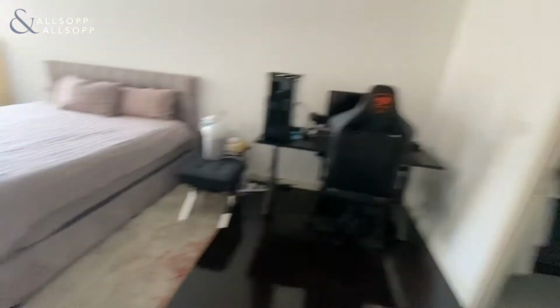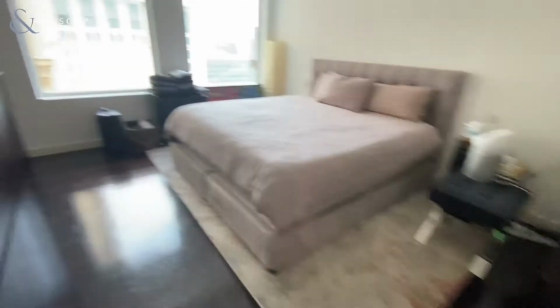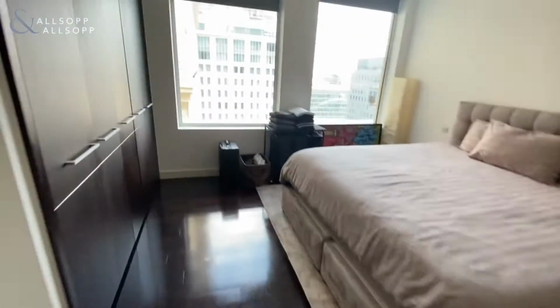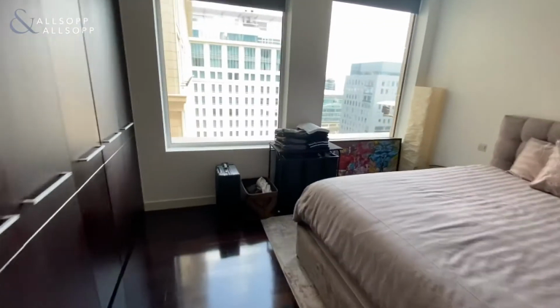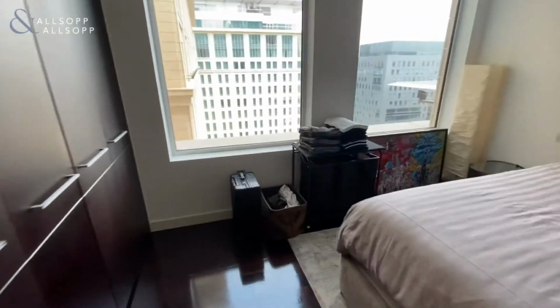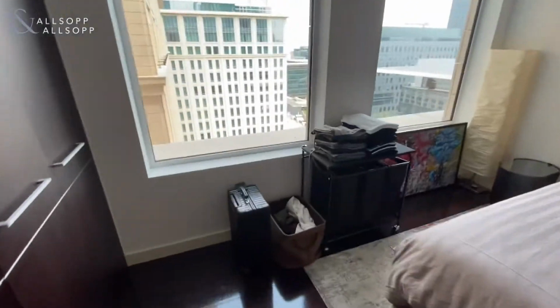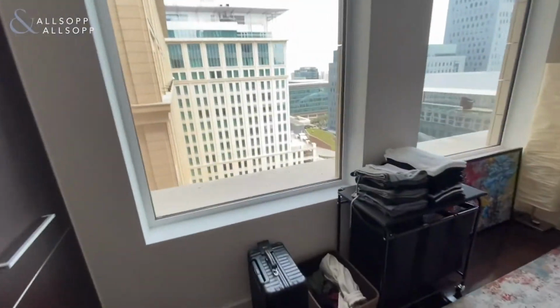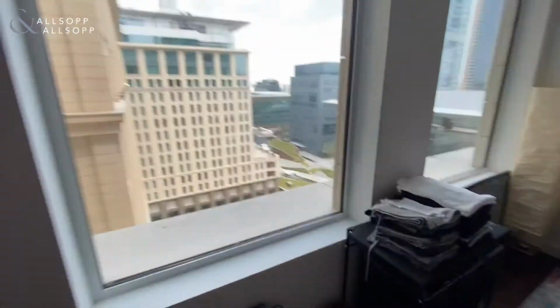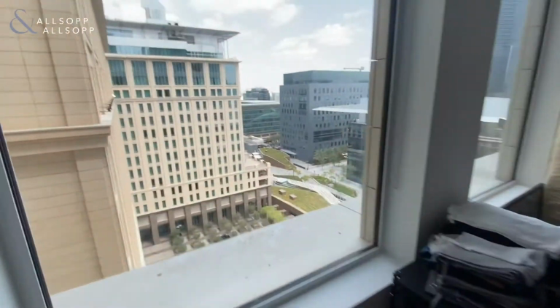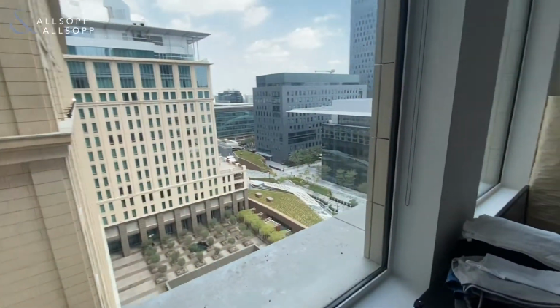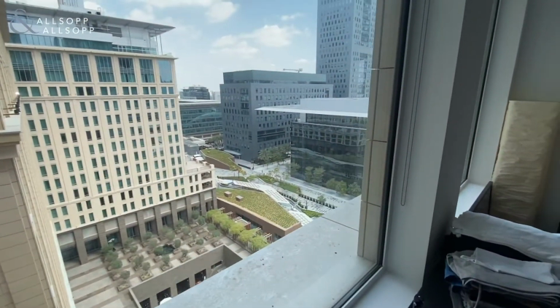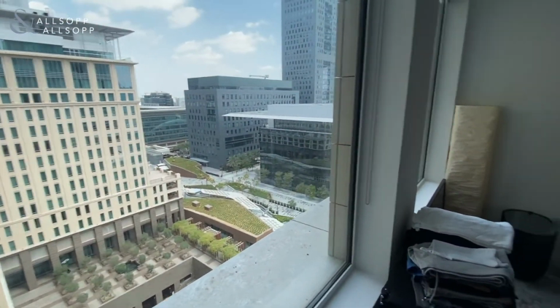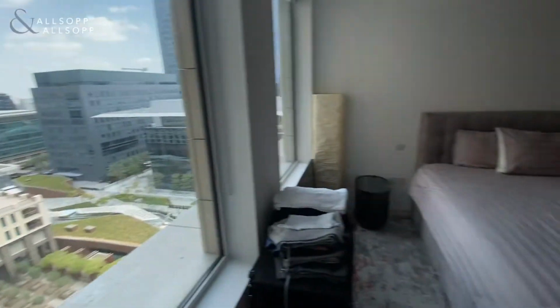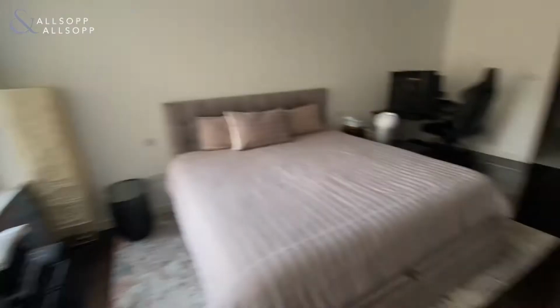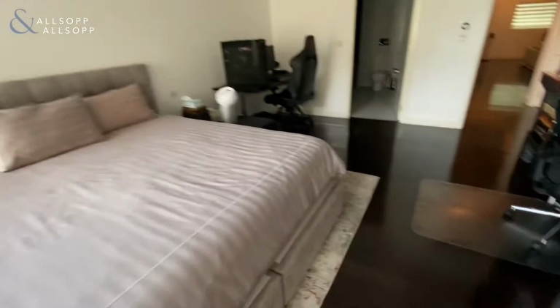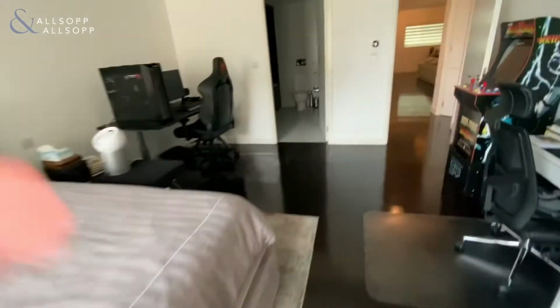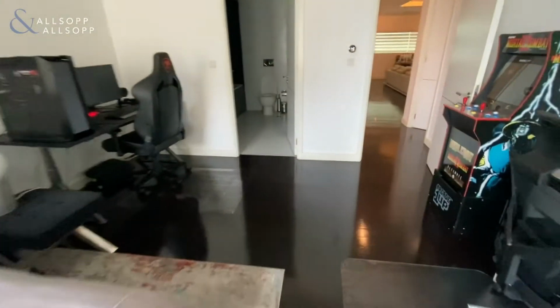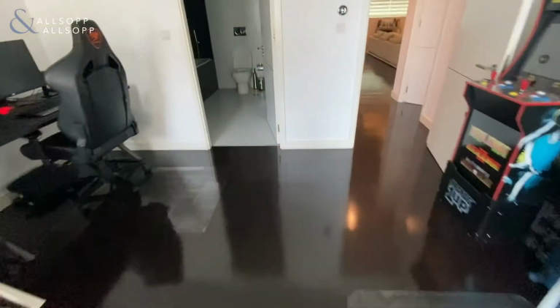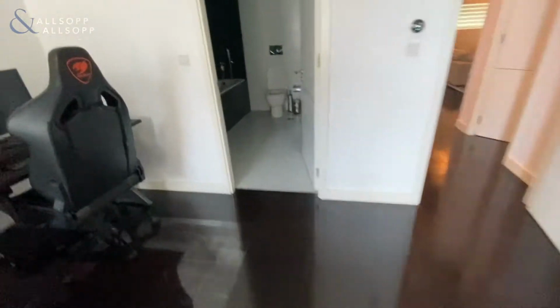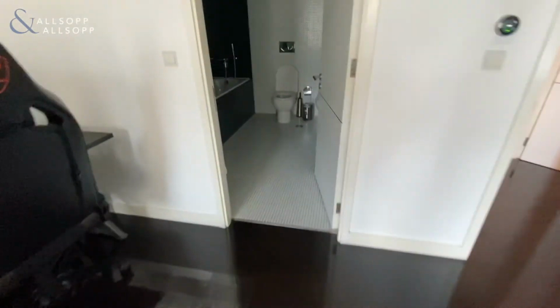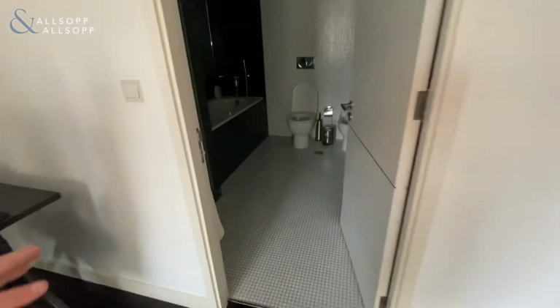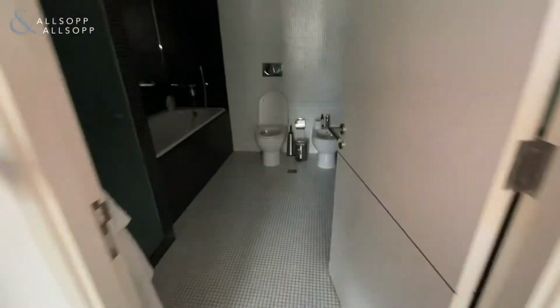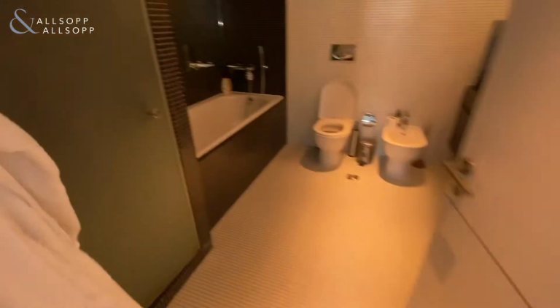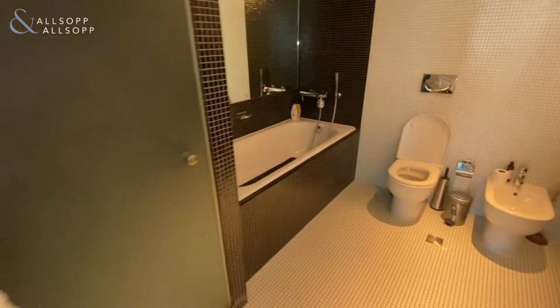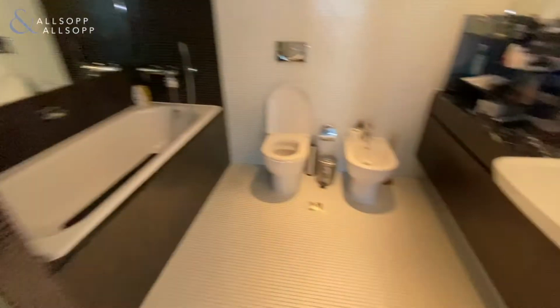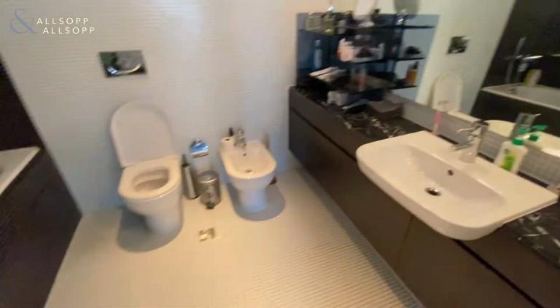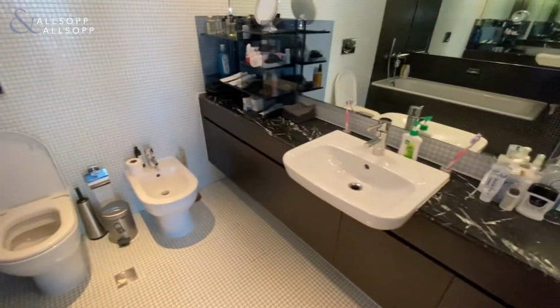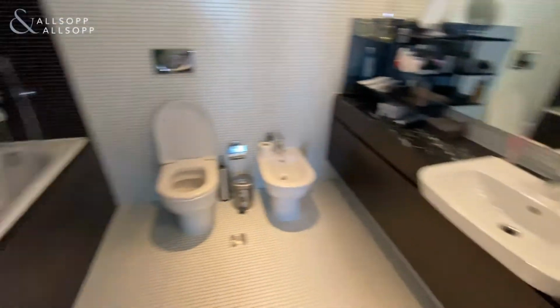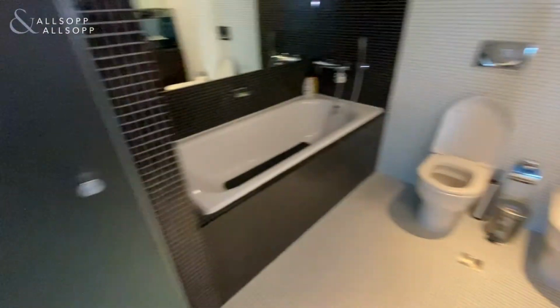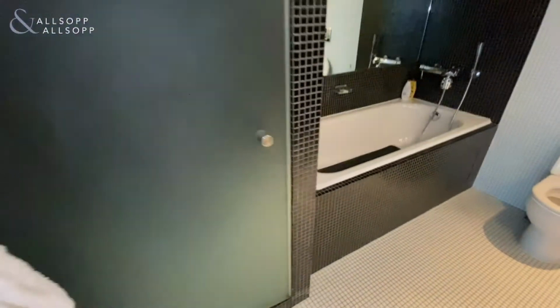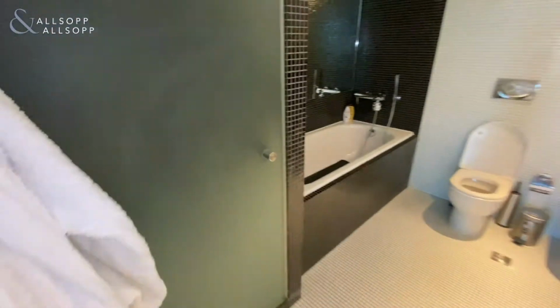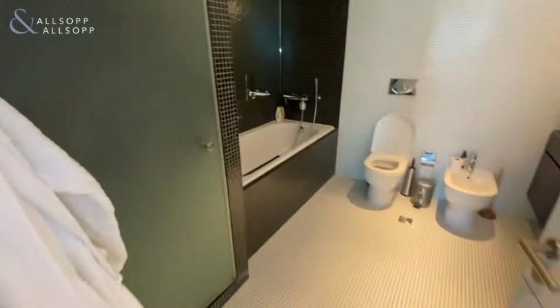The view here is a DIFC Gate Avenue view. And then the master bathroom, with bath and shower.